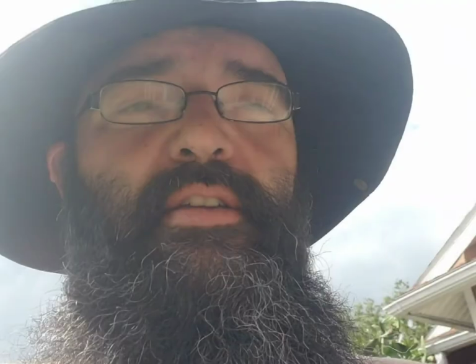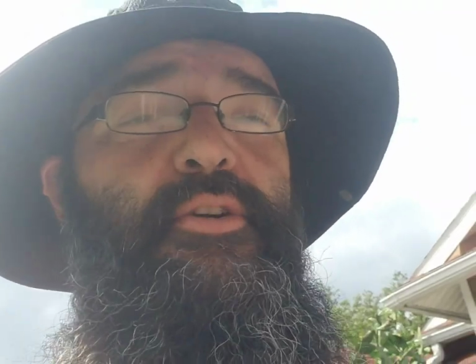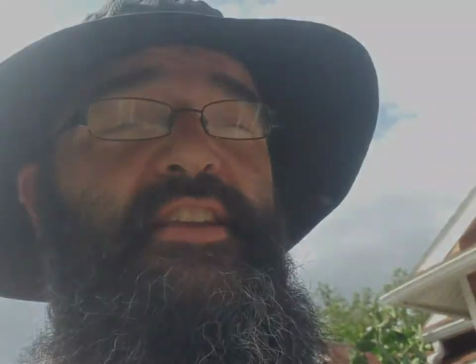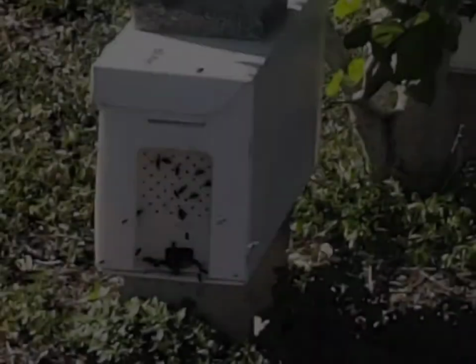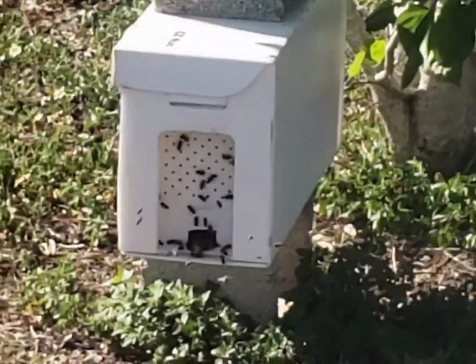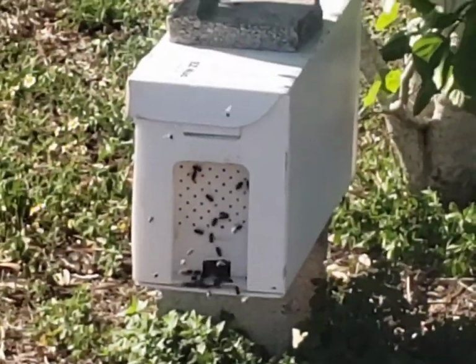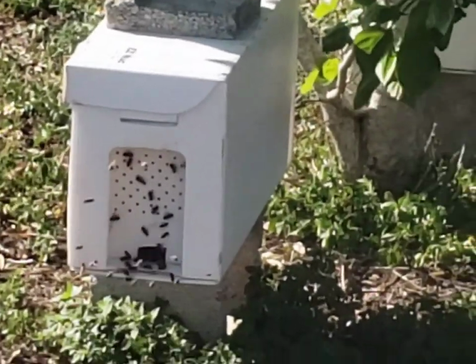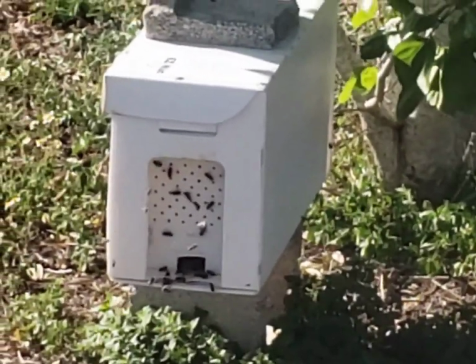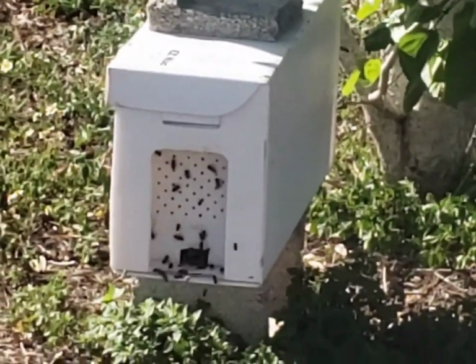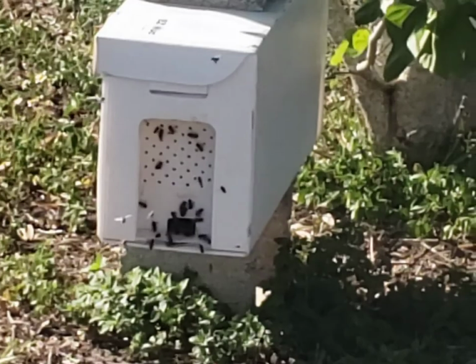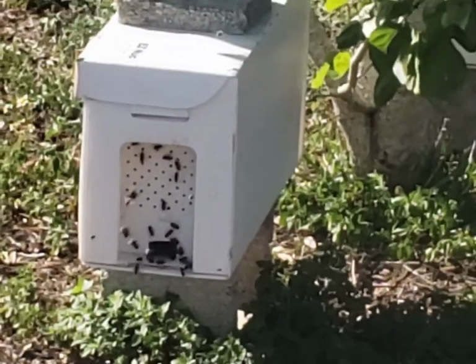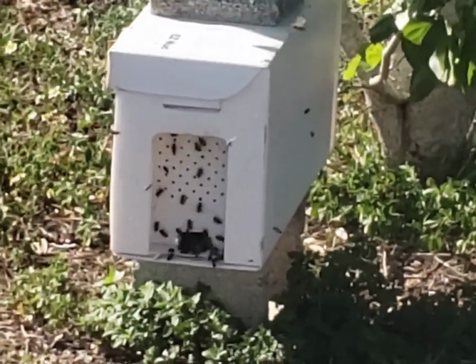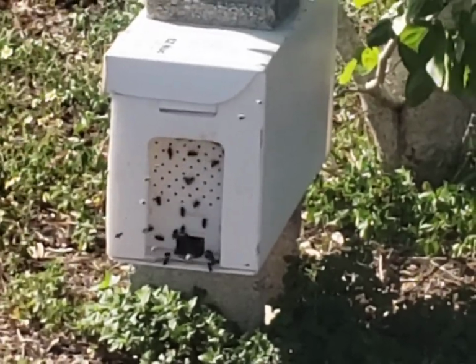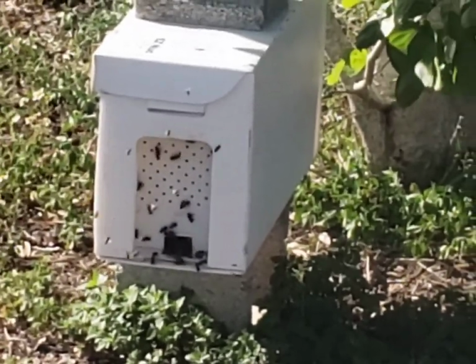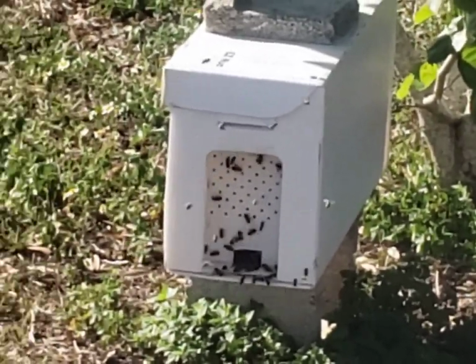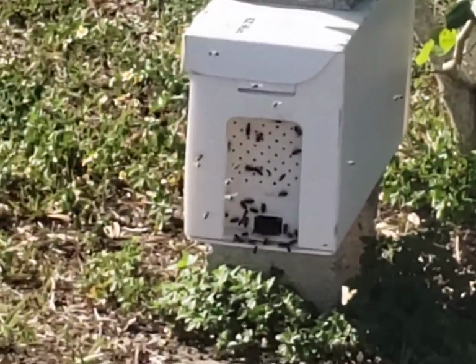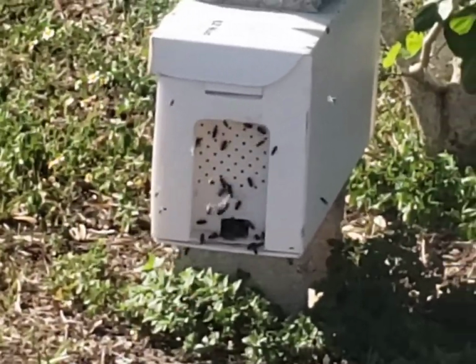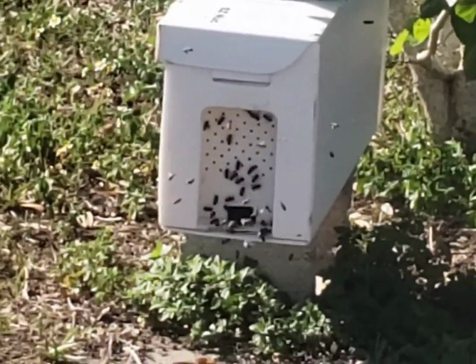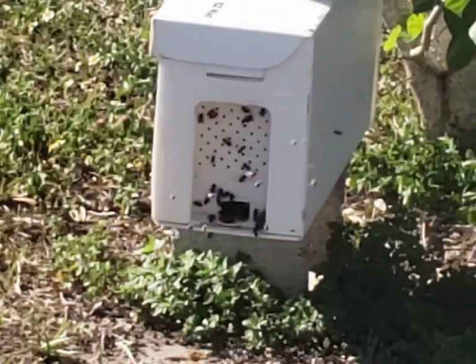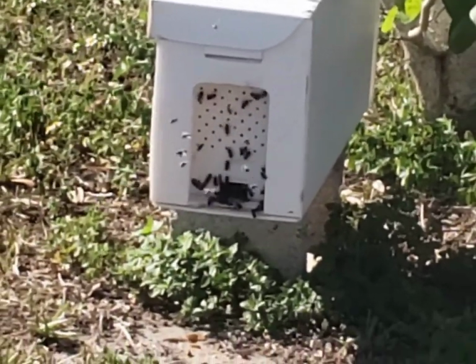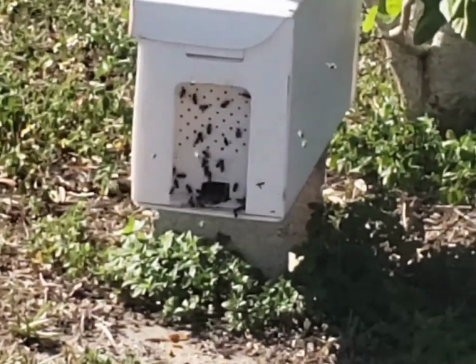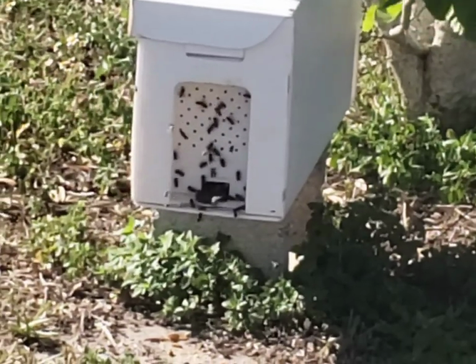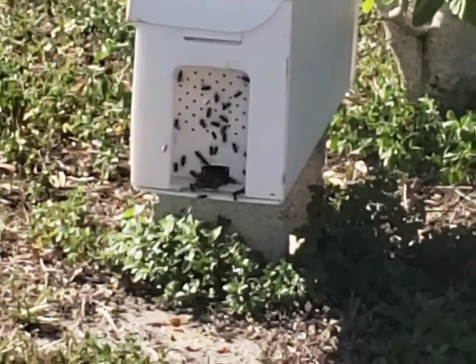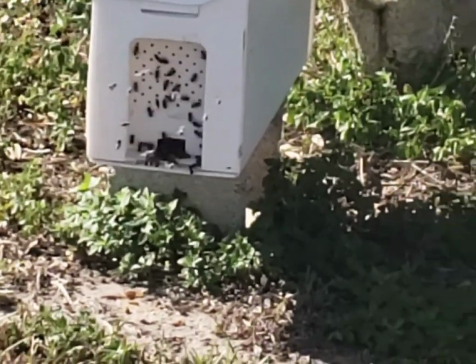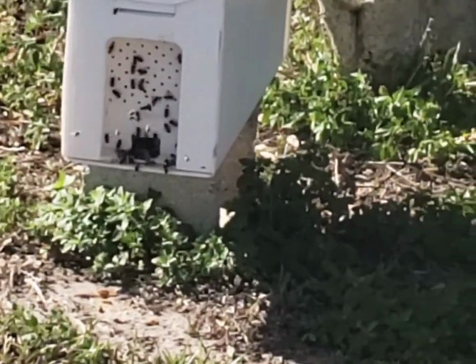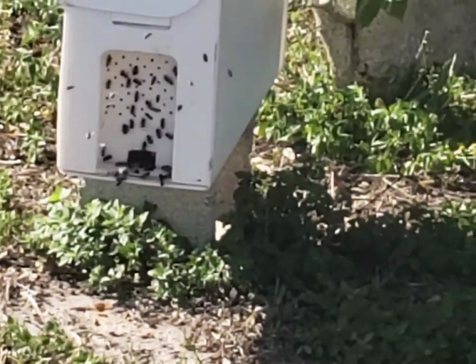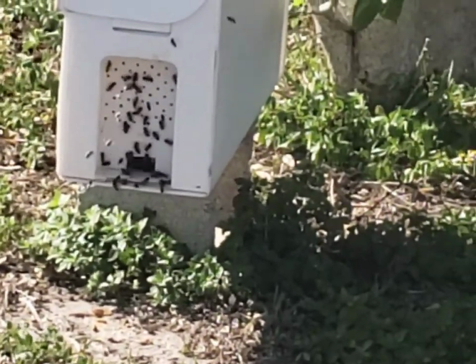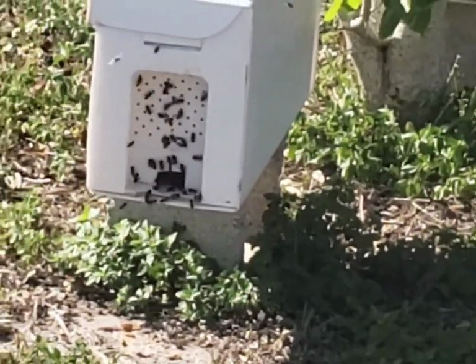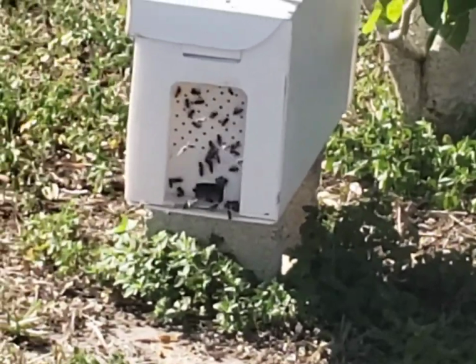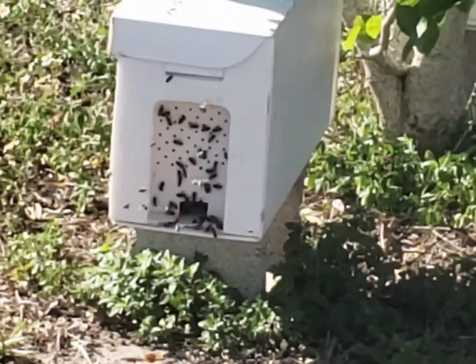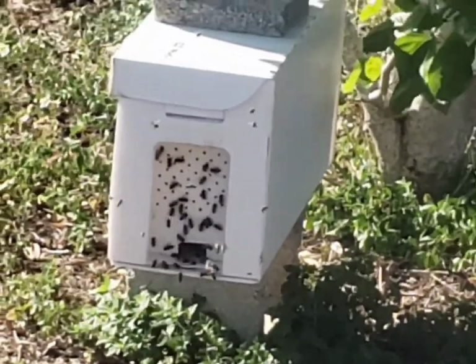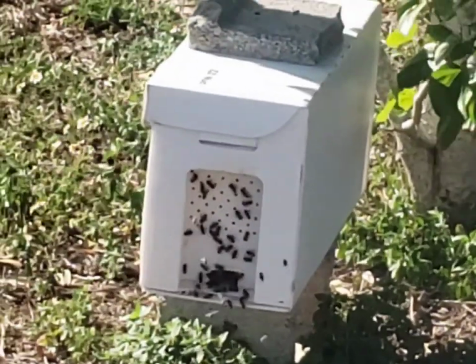Hey folks, check this out. Queens always seem to bring back more bees when she returns, so that's a nice bunch of activity there at that entrance.